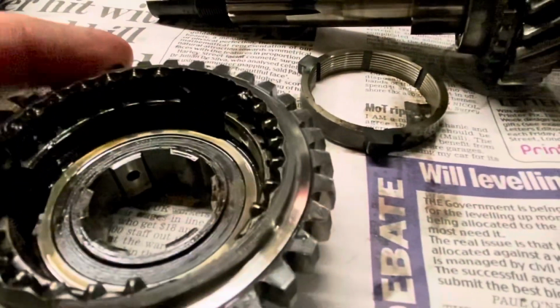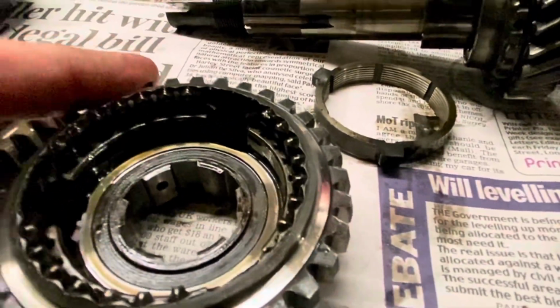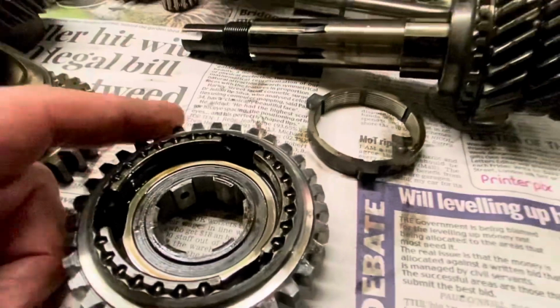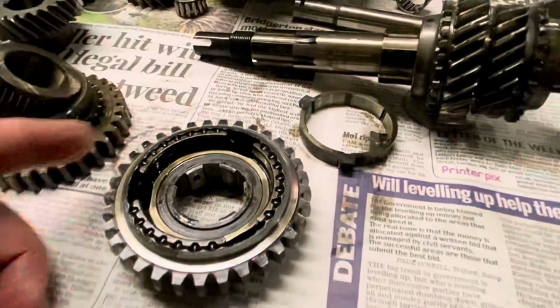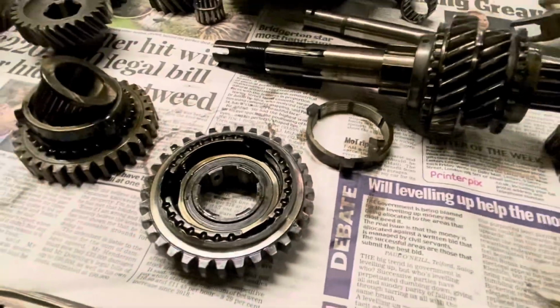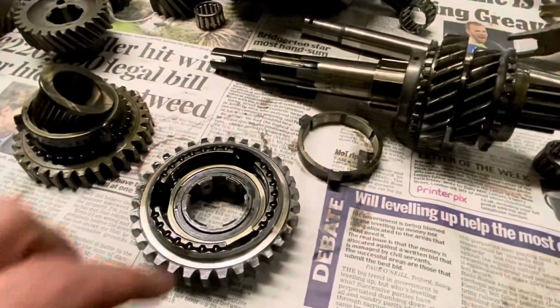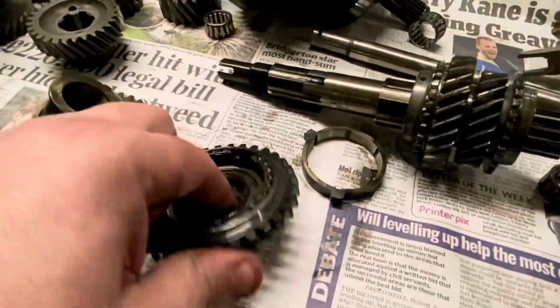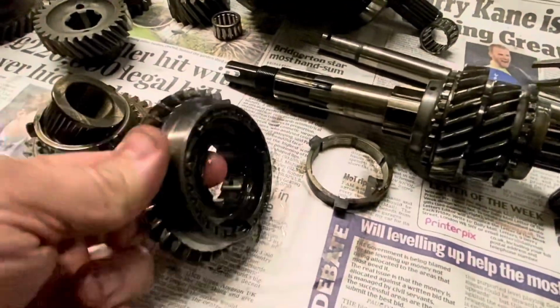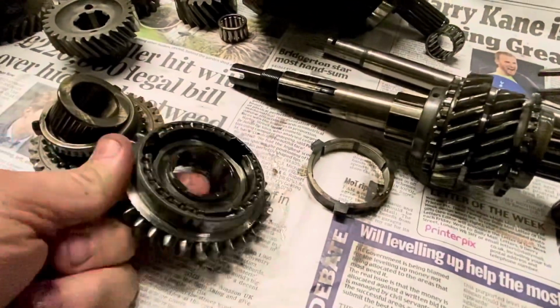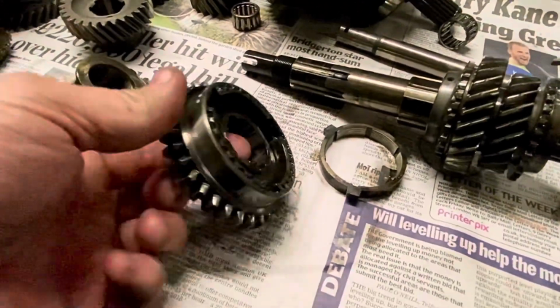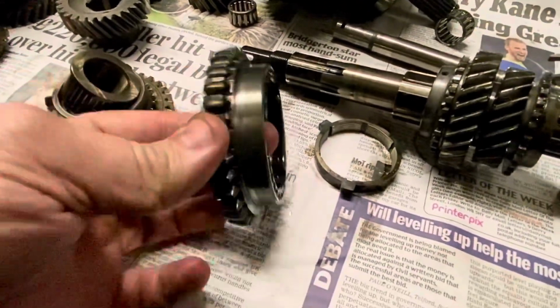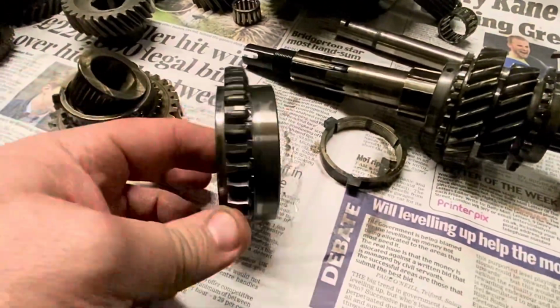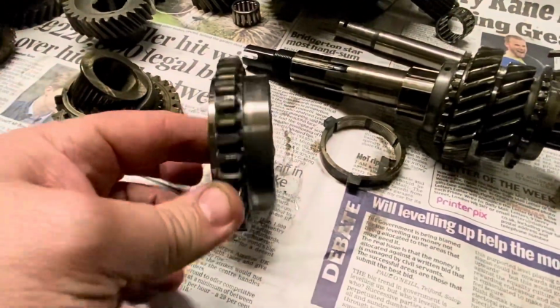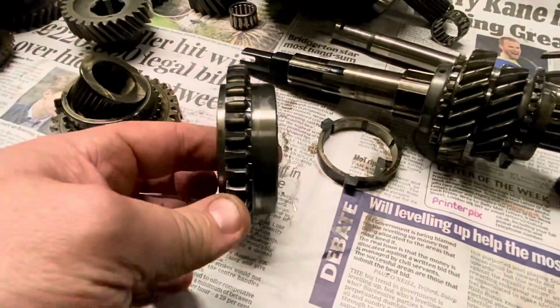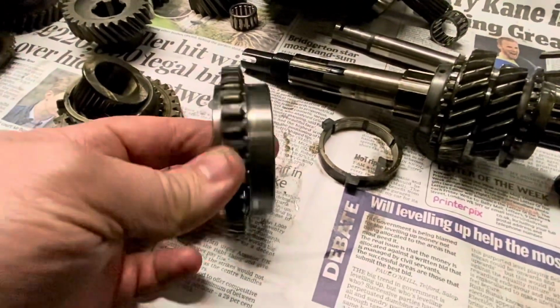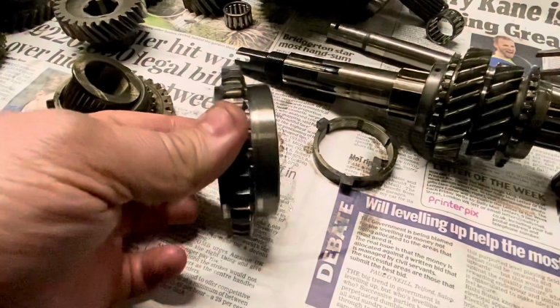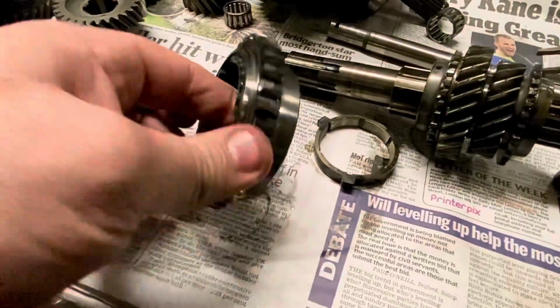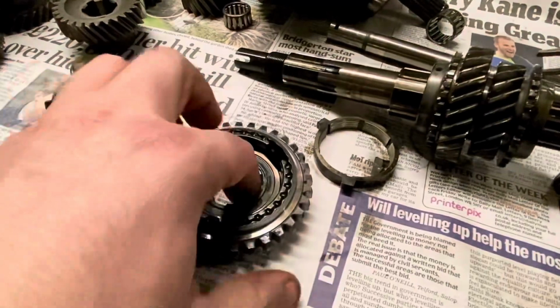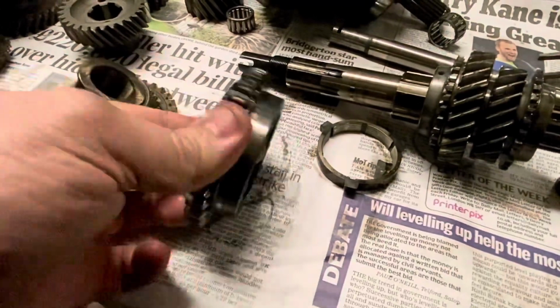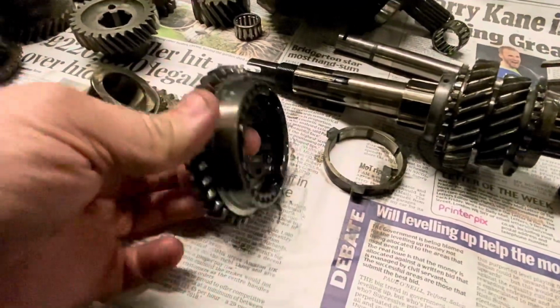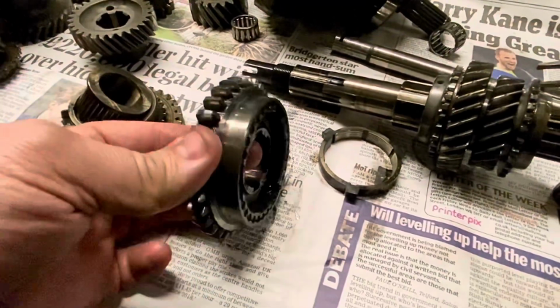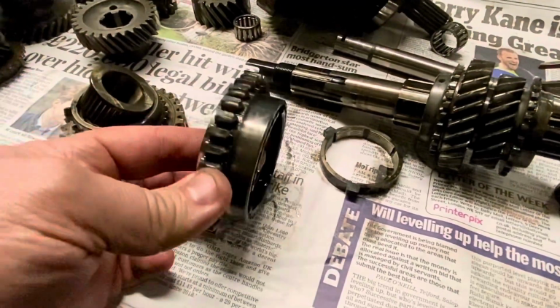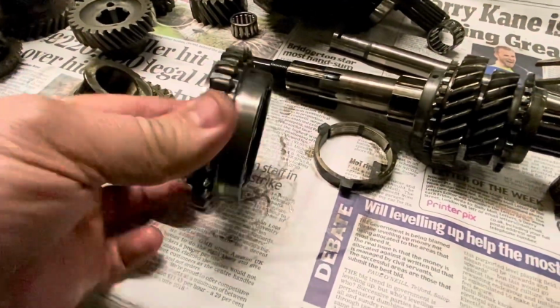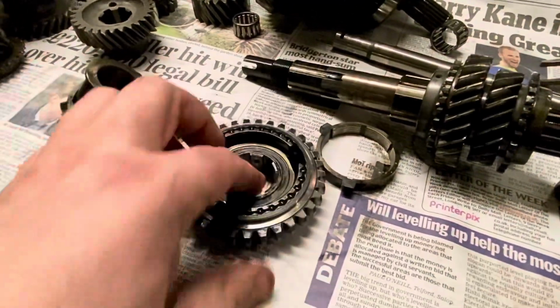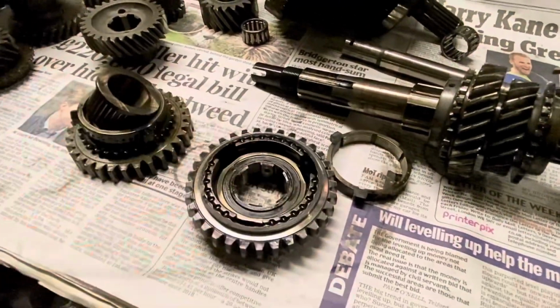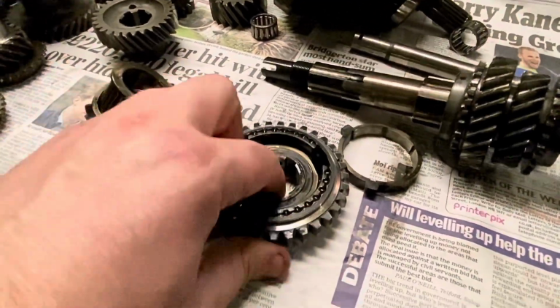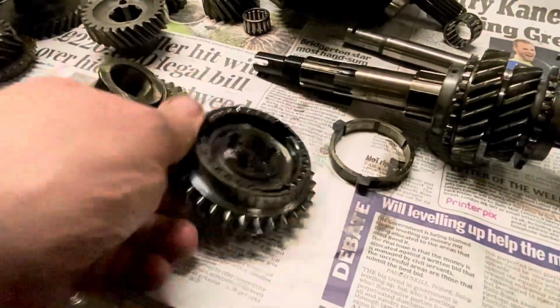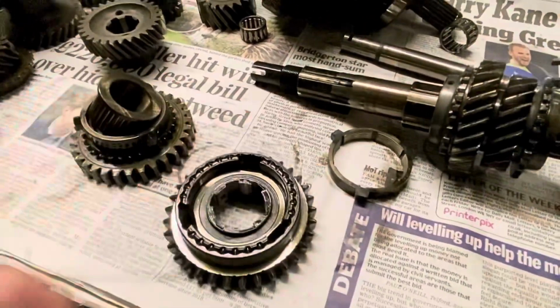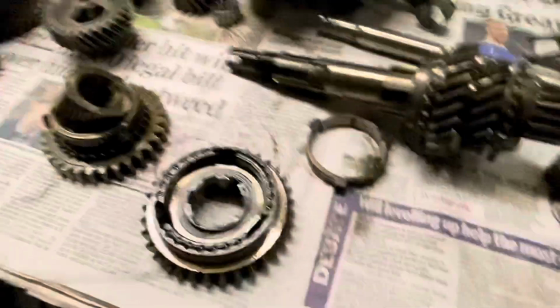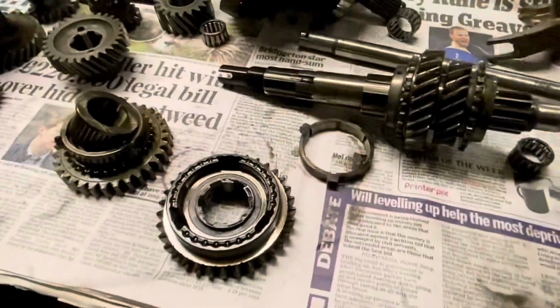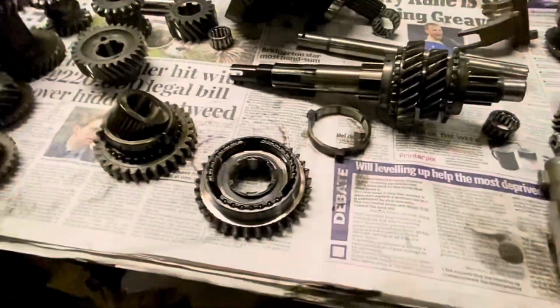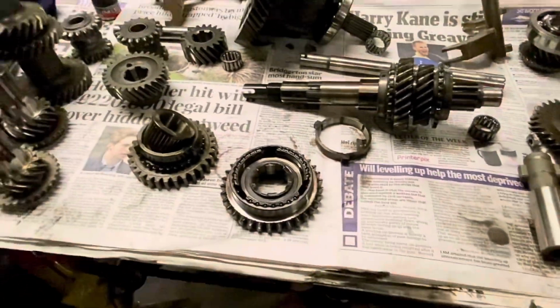Someone's already been through here and changed a lot of this, which saved Kevin an absolute fortune. Normally these are trashed, and I think these are something like 250 quid for a new one. So he's getting off lightly.